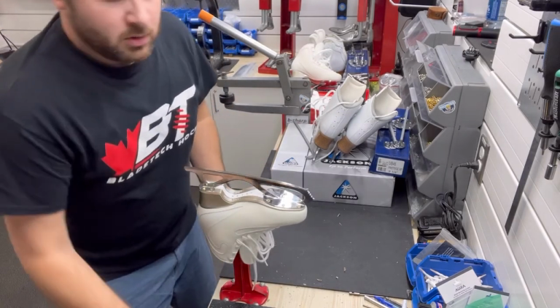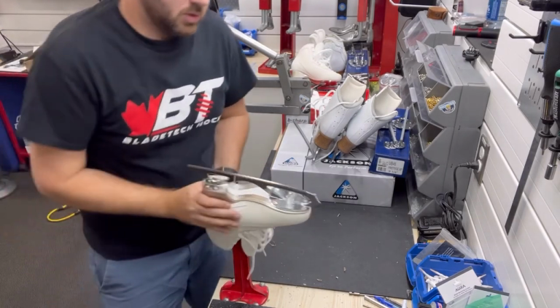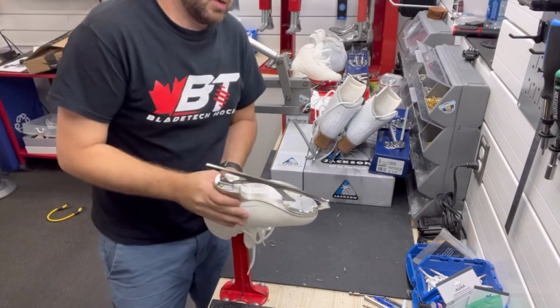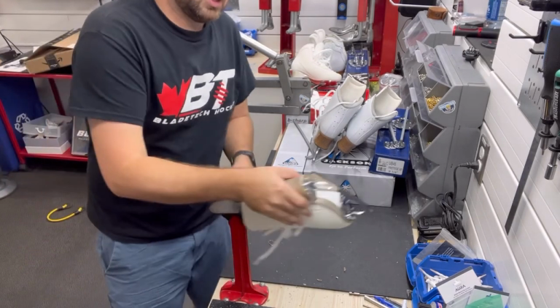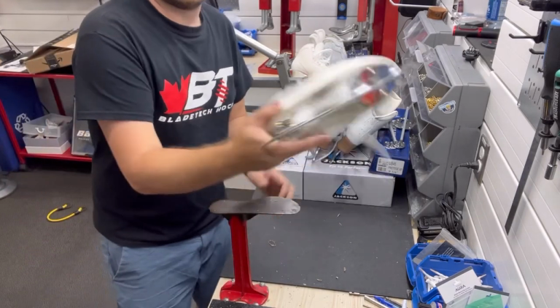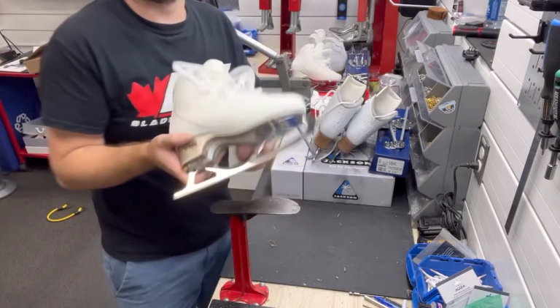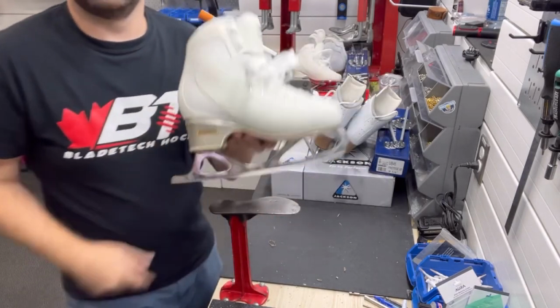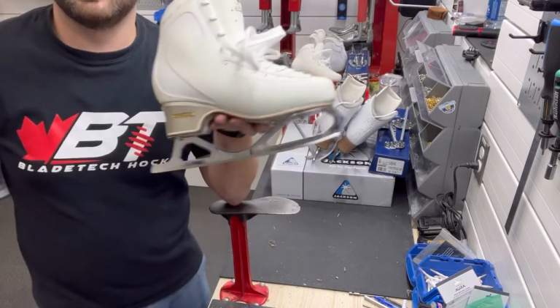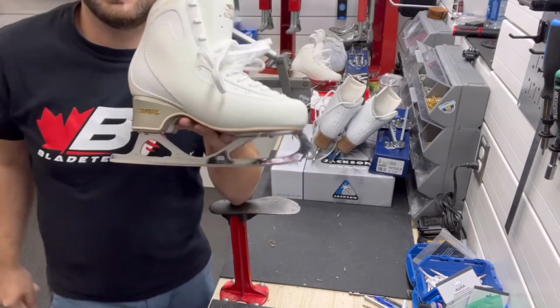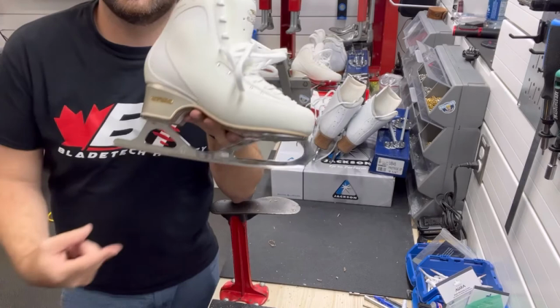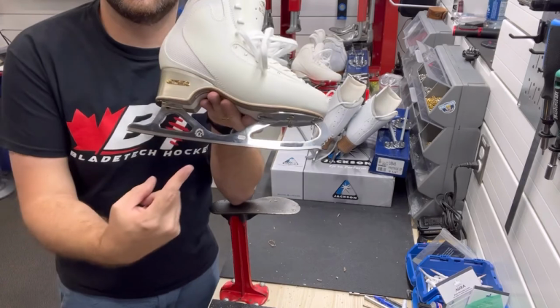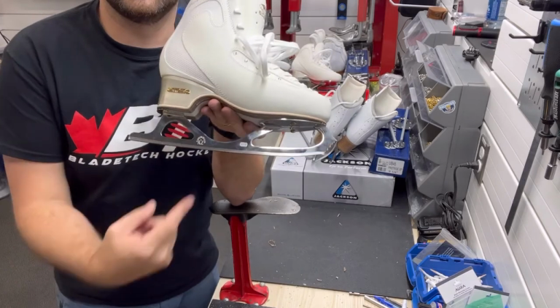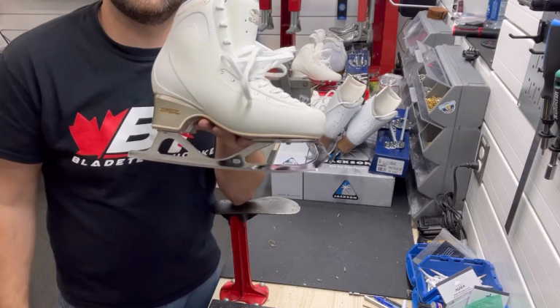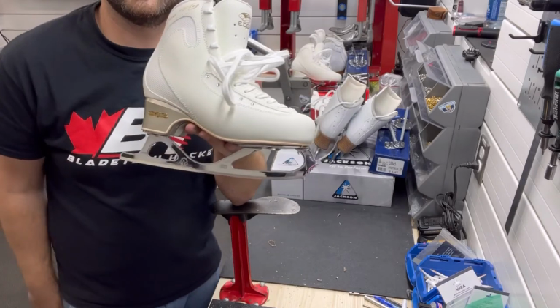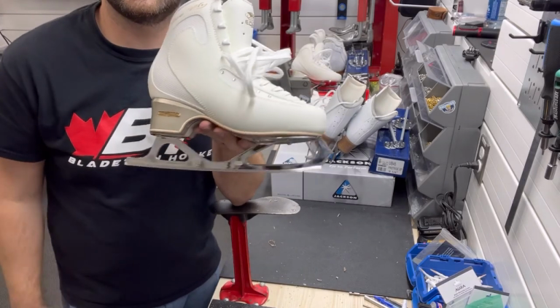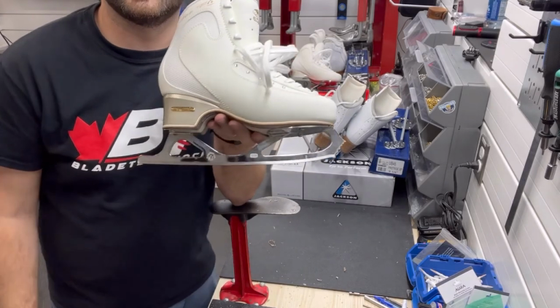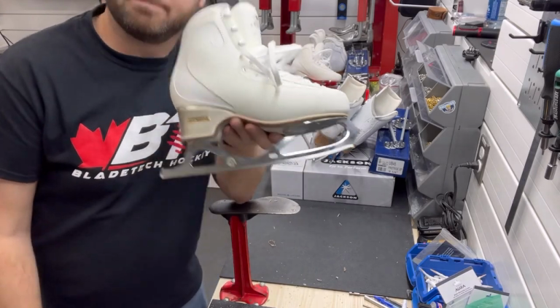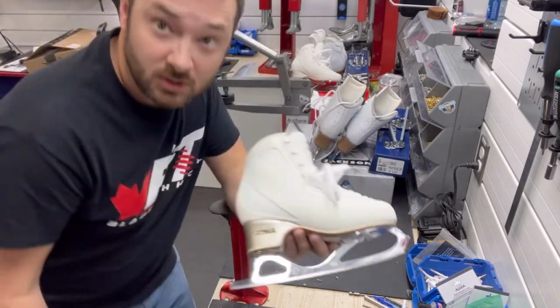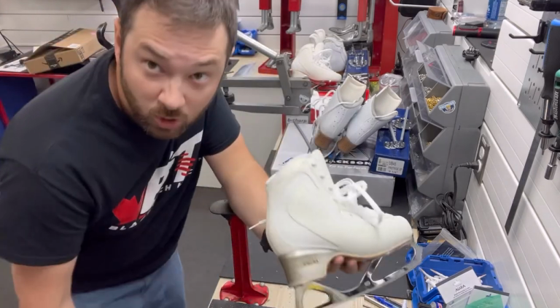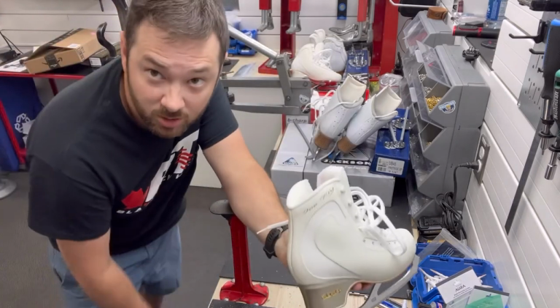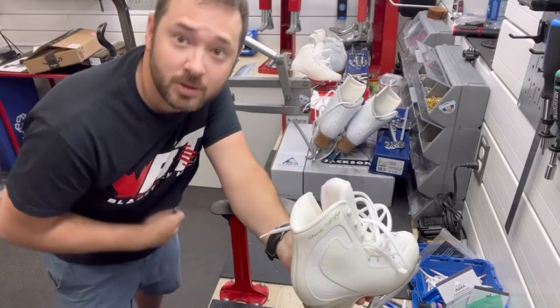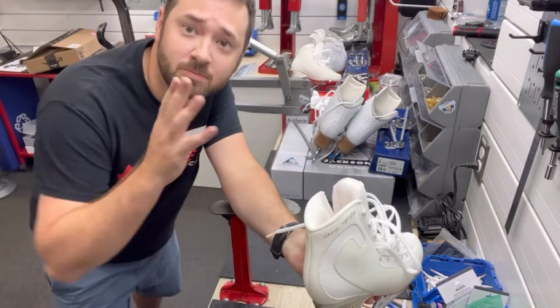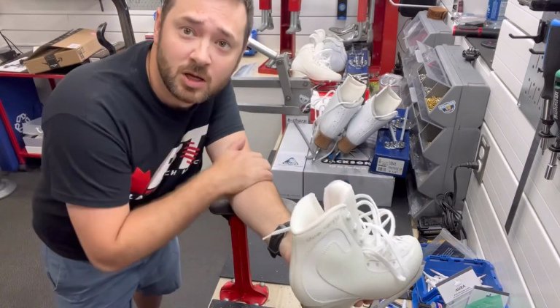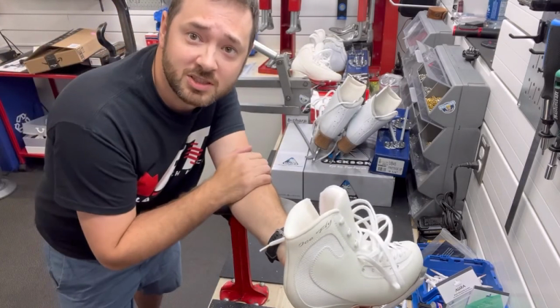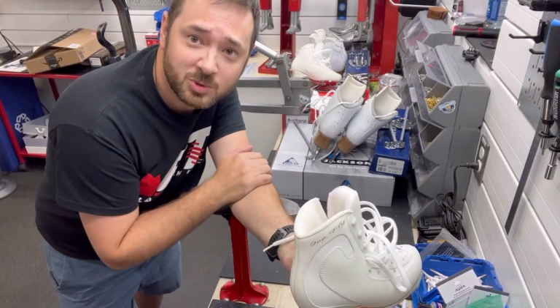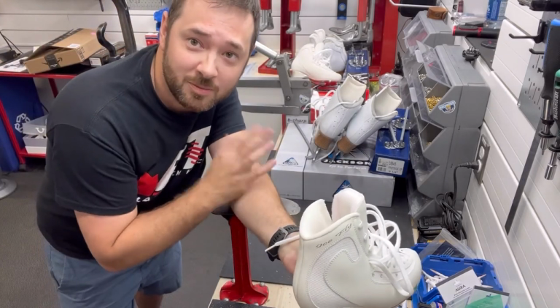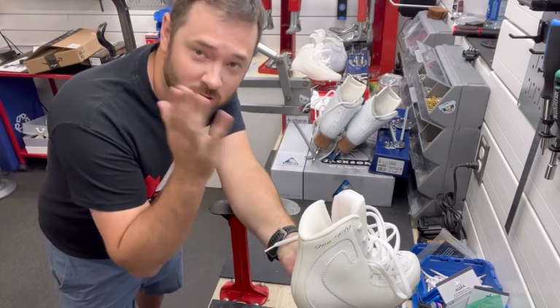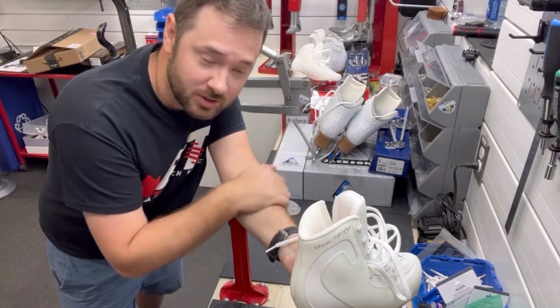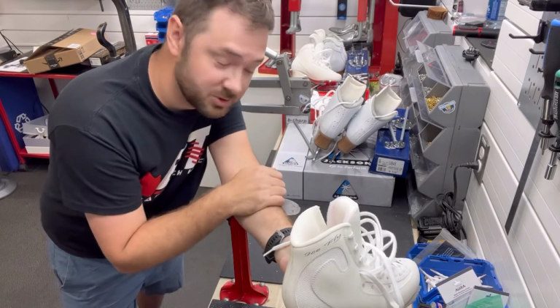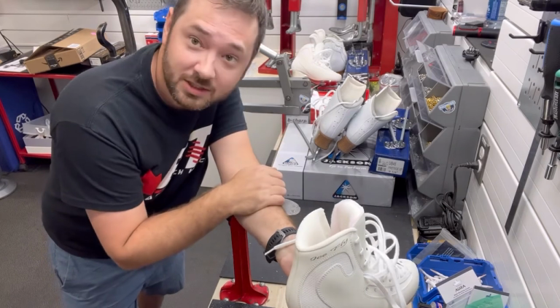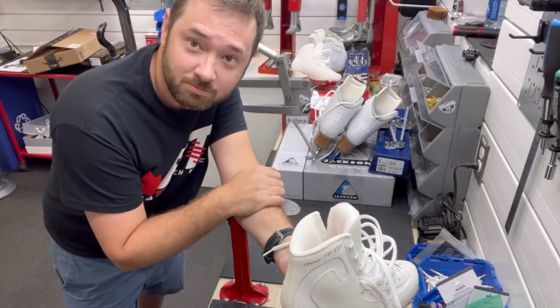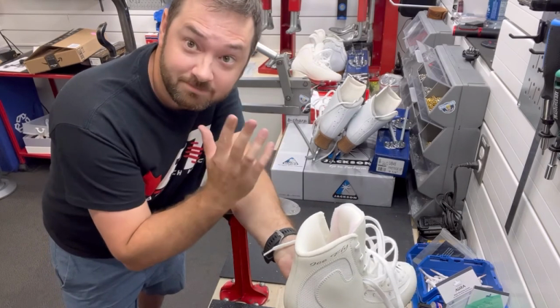And there you go, guys — just like that, we've got some ice flies and some Wilson Coronation ice lights mounted. It's Joey at B-Sharp Ottawa. Please subscribe, follow, and we'll see you in the next one. Bye.